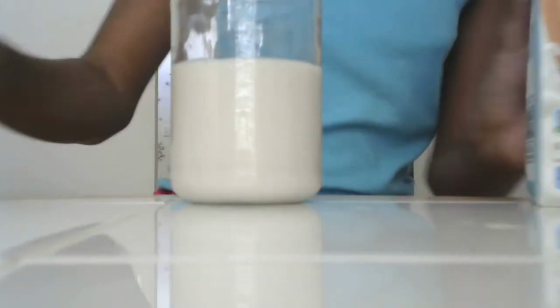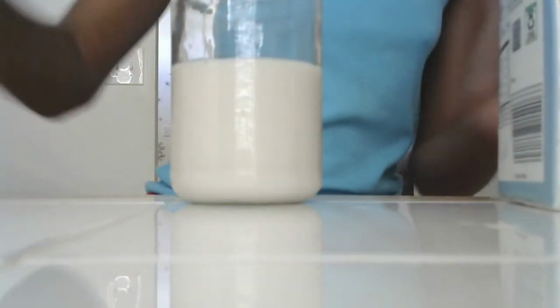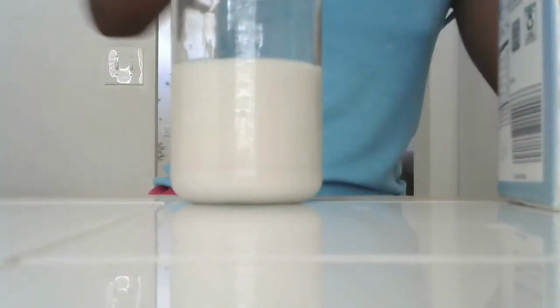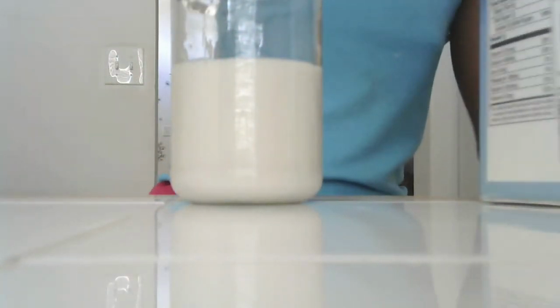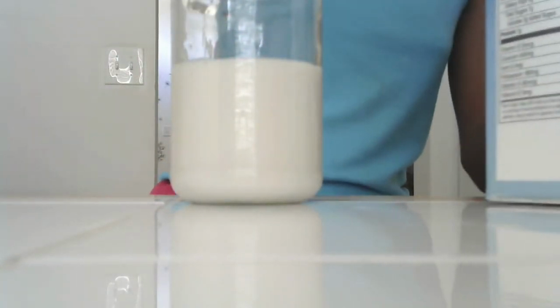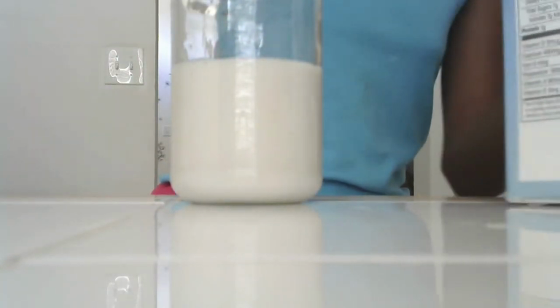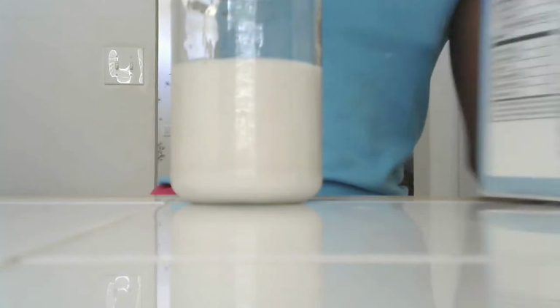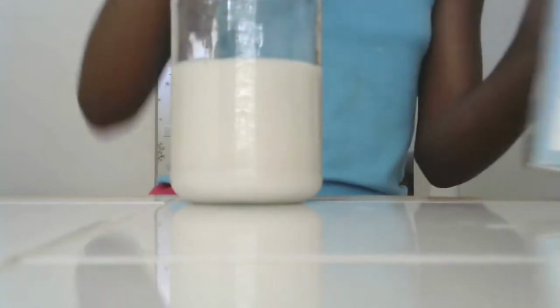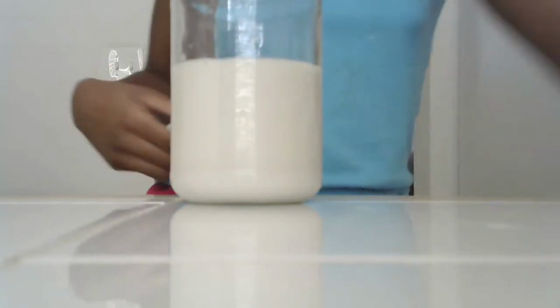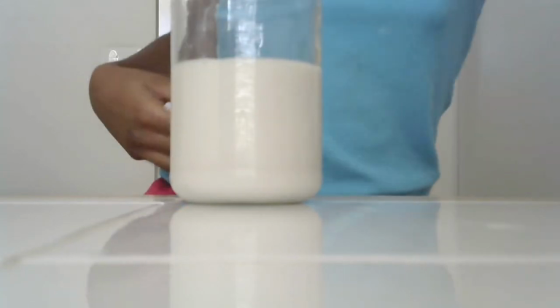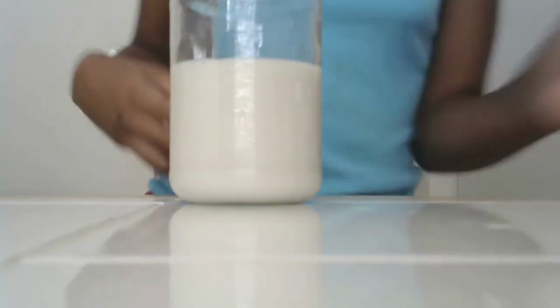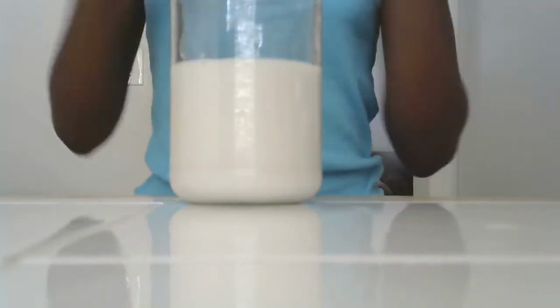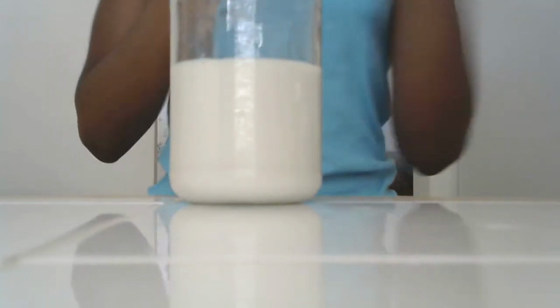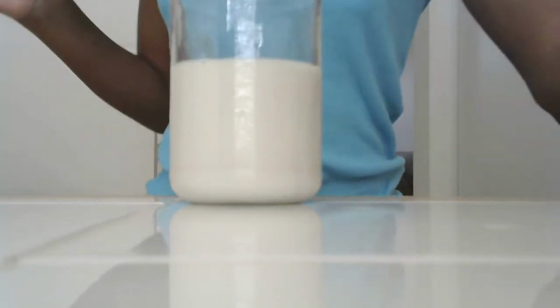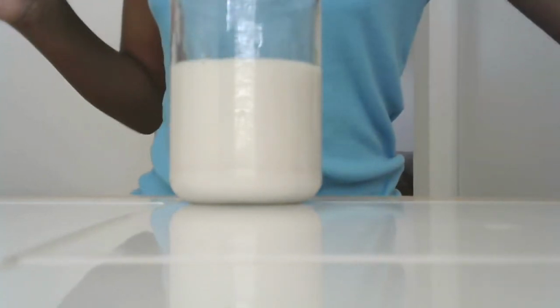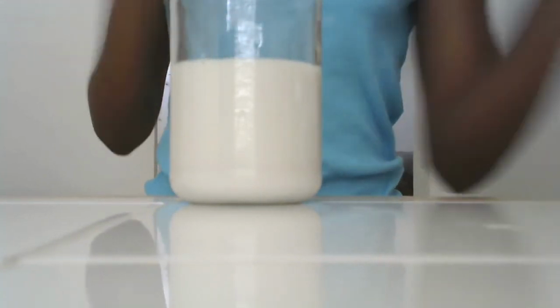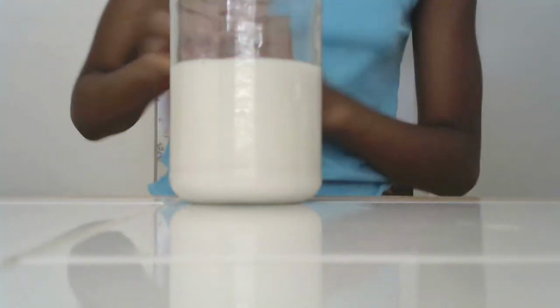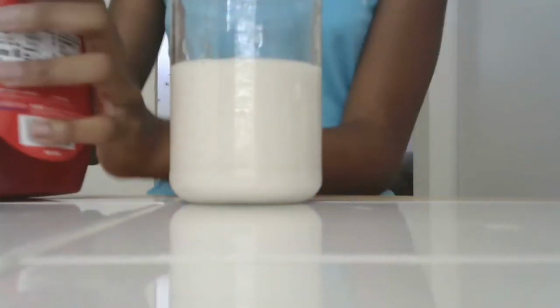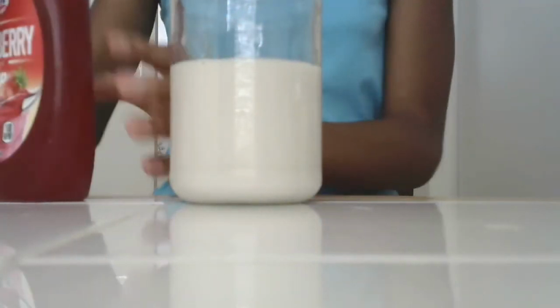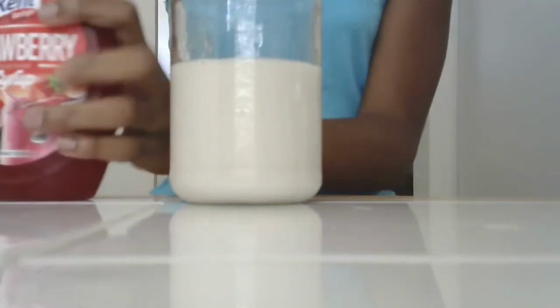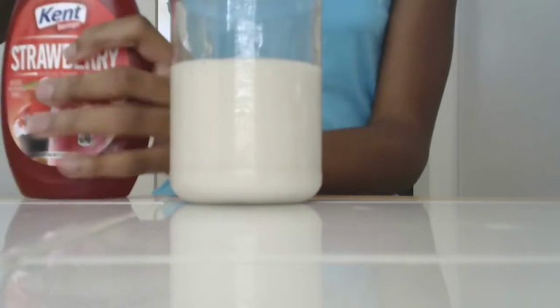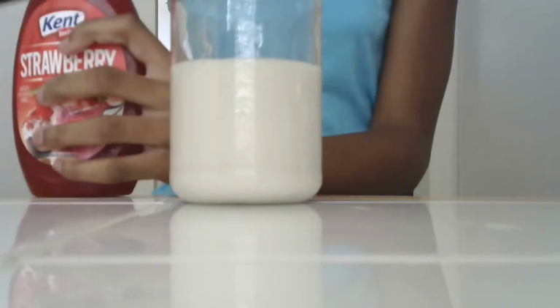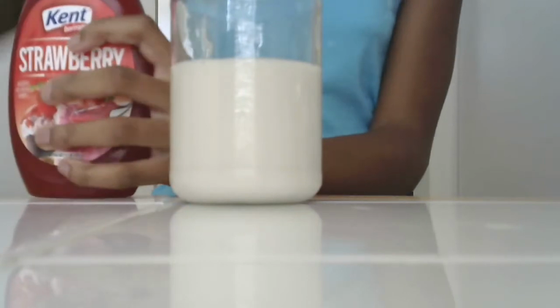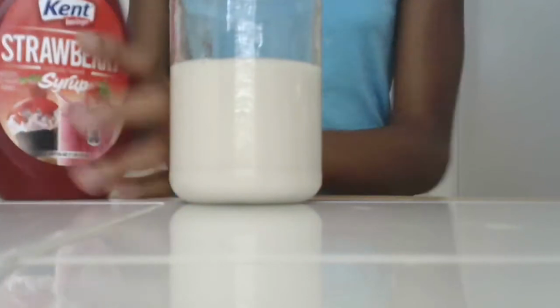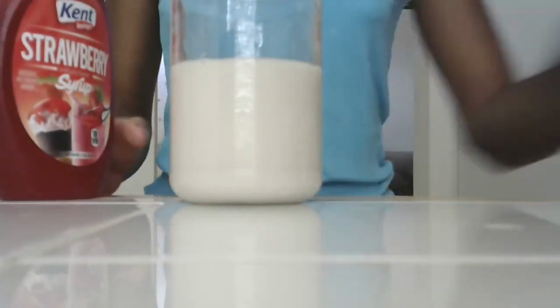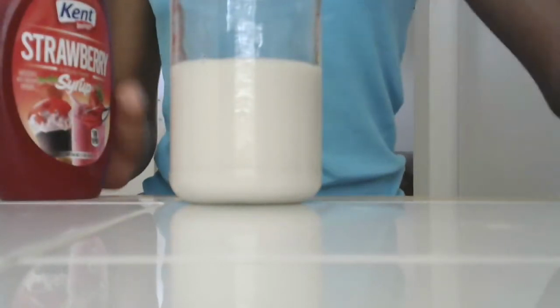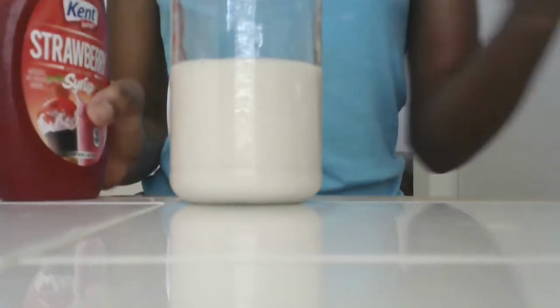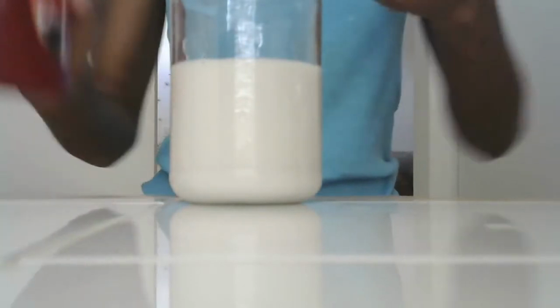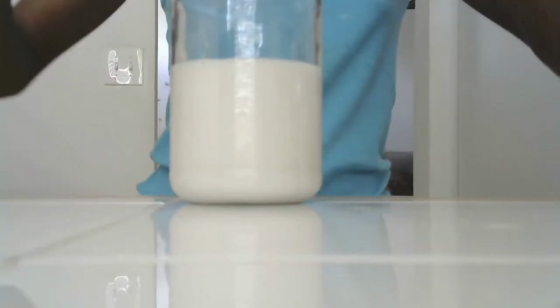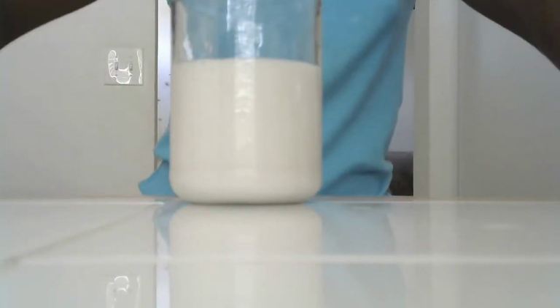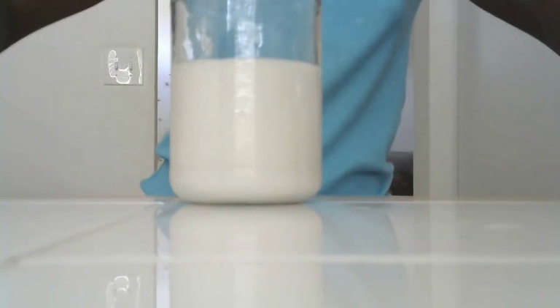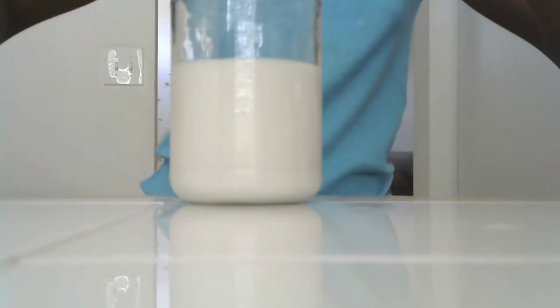So, I'm going to pour about half a cup for me personally. And now, I'm going to get my strawberry syrup and pour about two tablespoons.